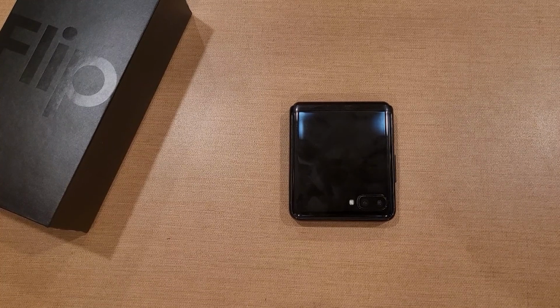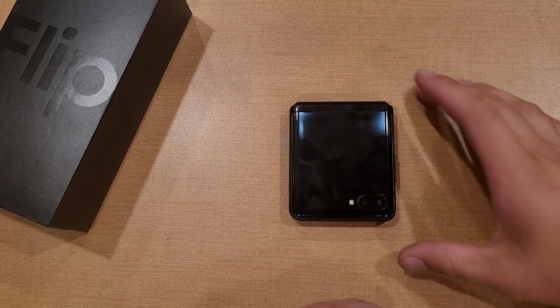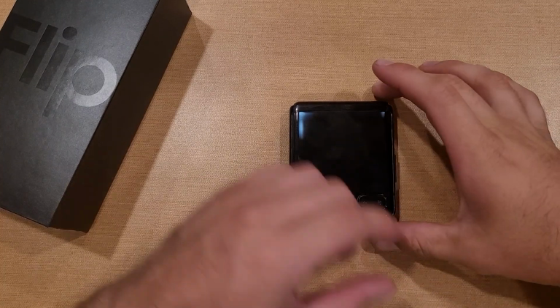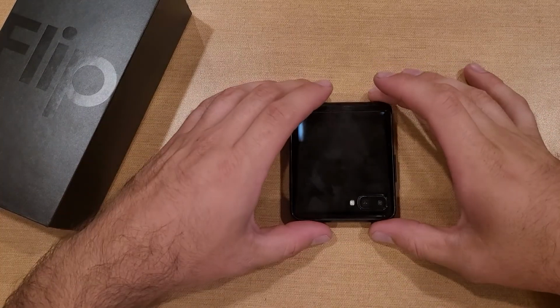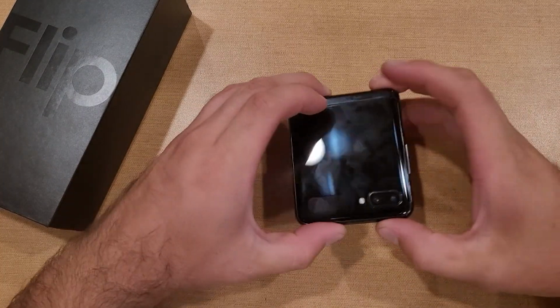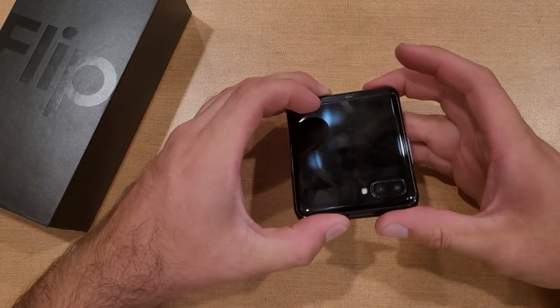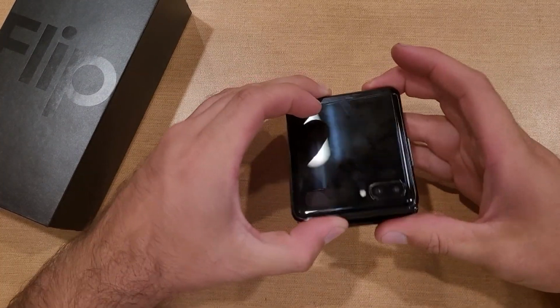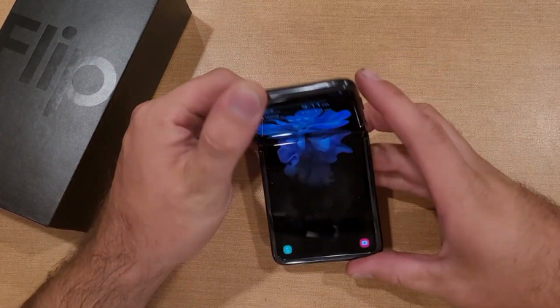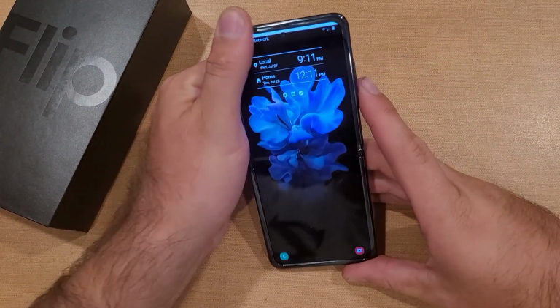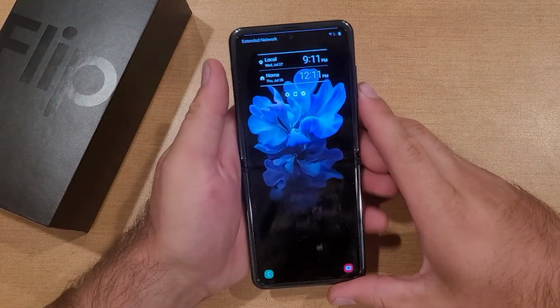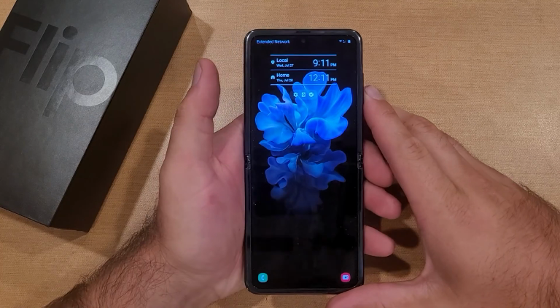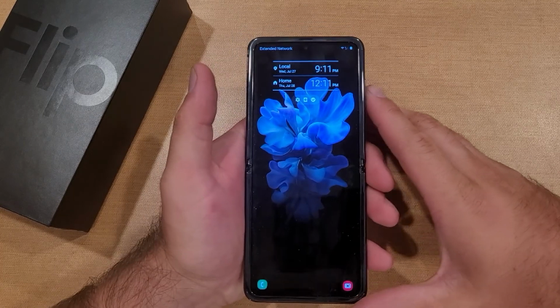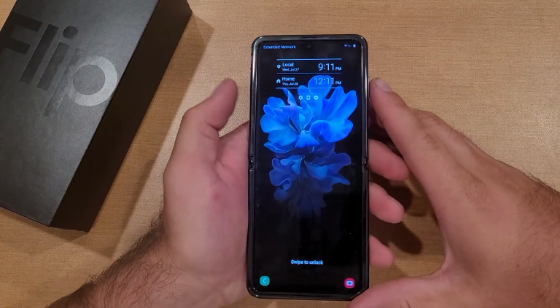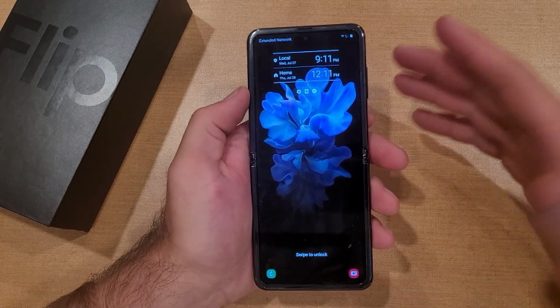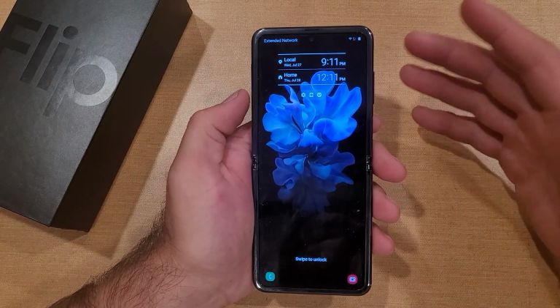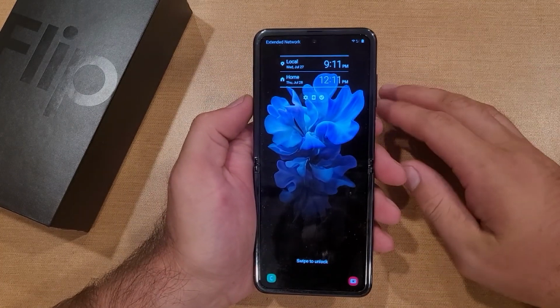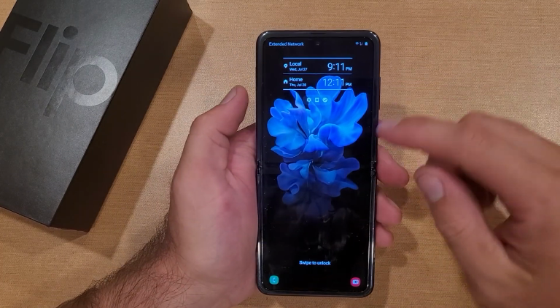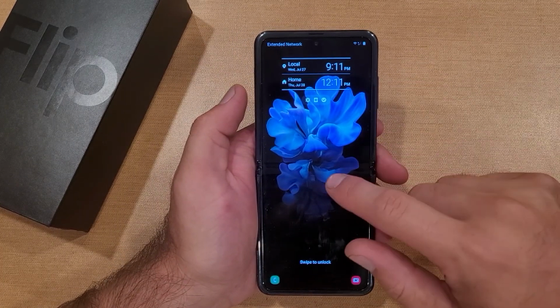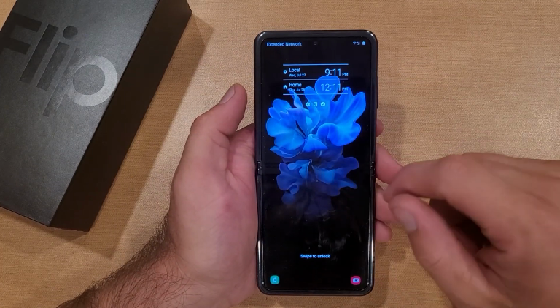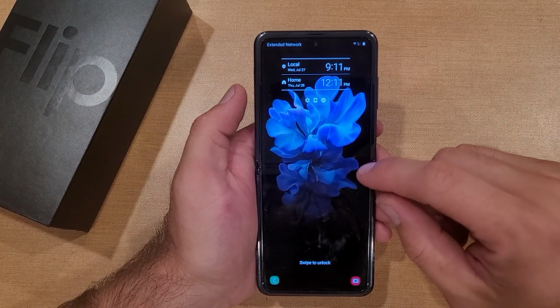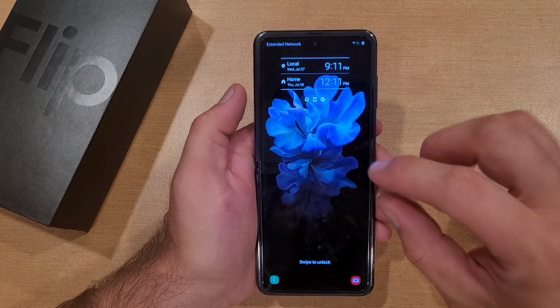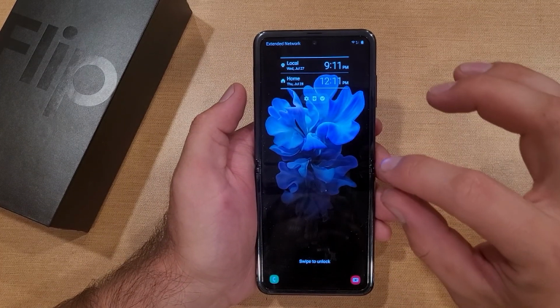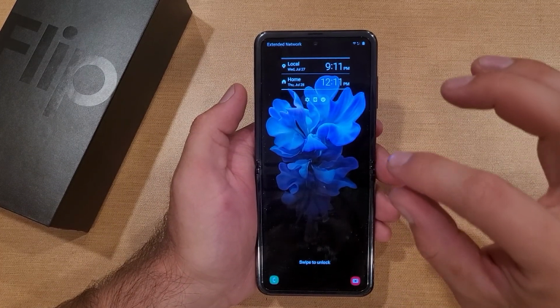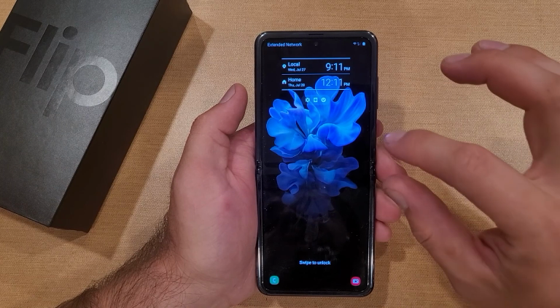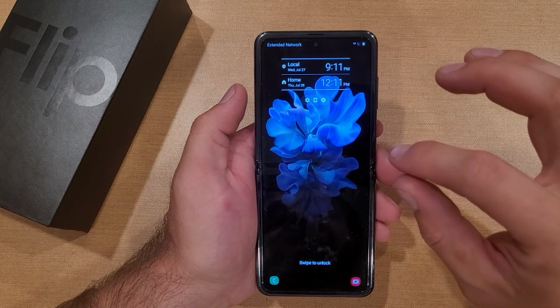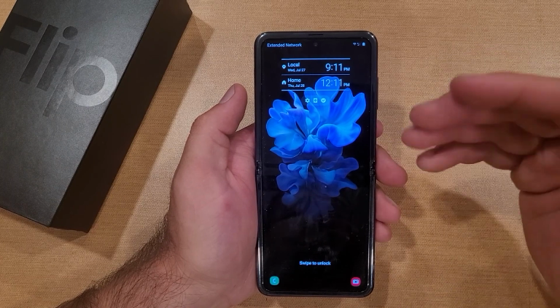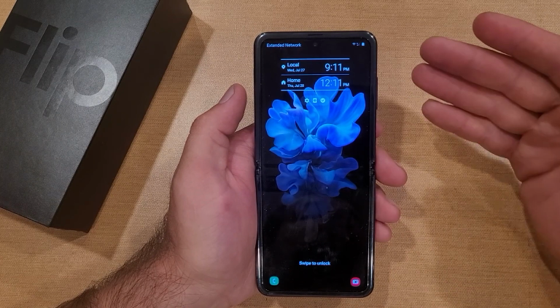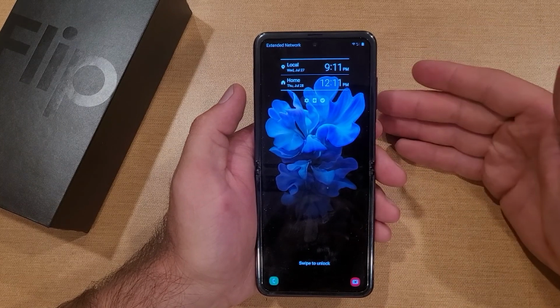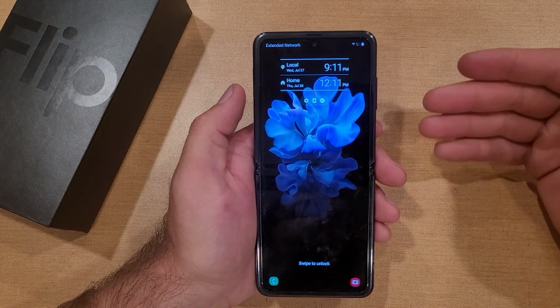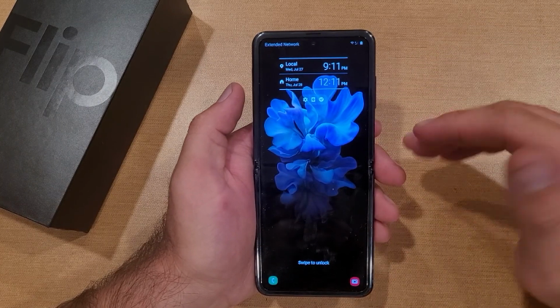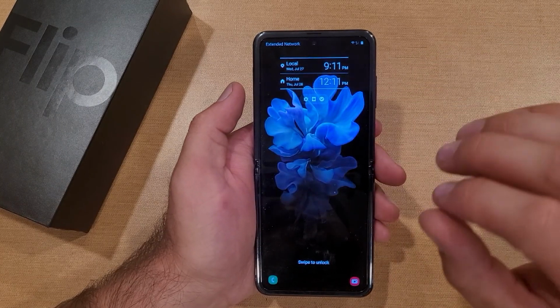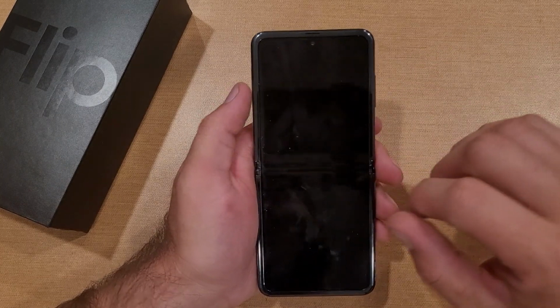How to change the screen lock type on the Samsung Galaxy Flip. Welcome to one of How to Smartphones' tutorial videos. In this video I'll be showing you guys how to change your security on the Samsung Galaxy Flip, and if you currently don't have security, I'm going to be showing you guys how to add that.